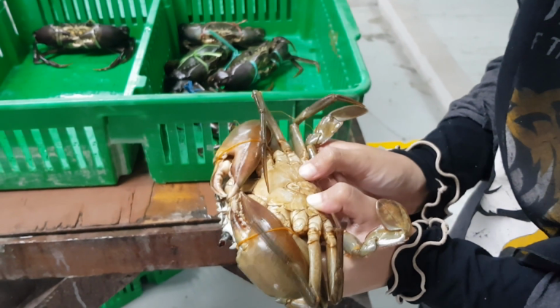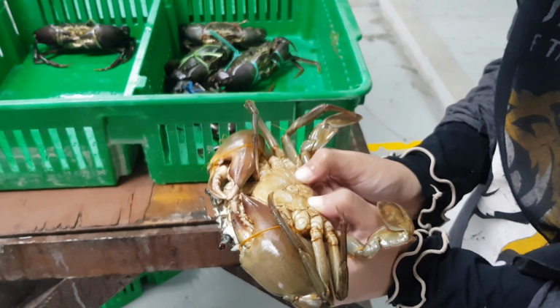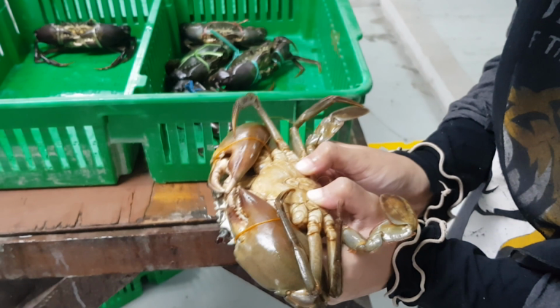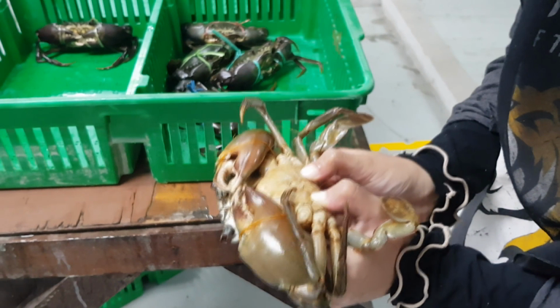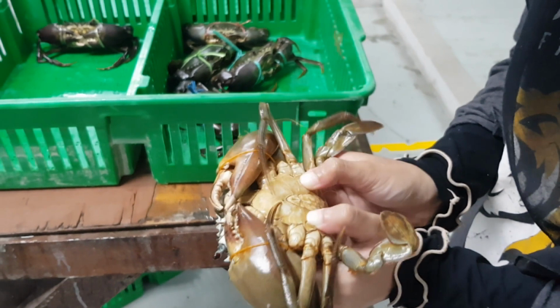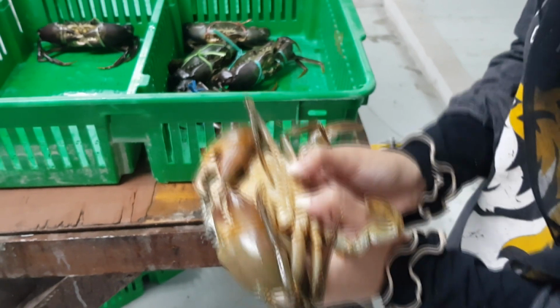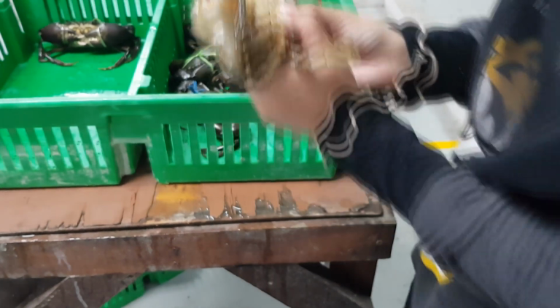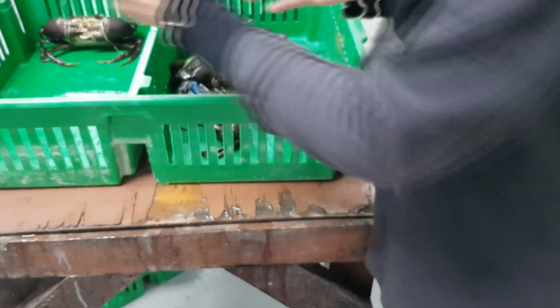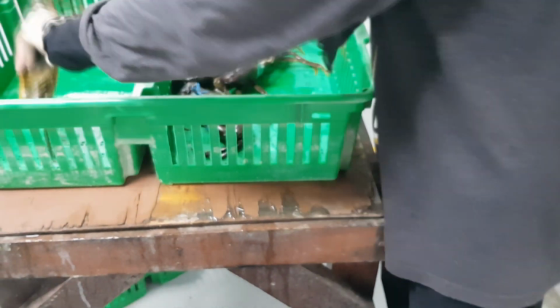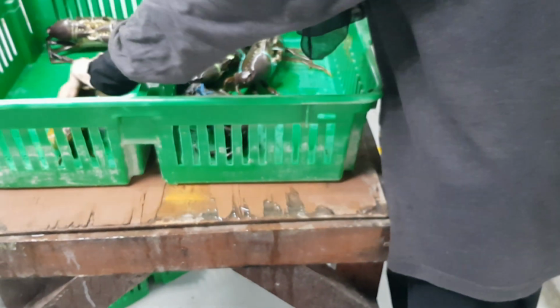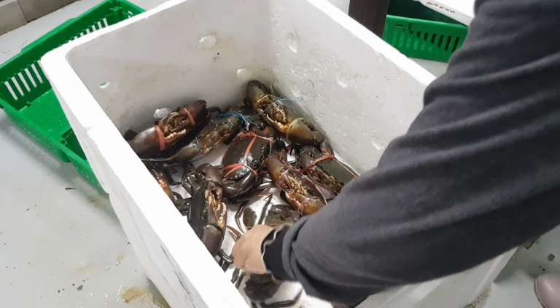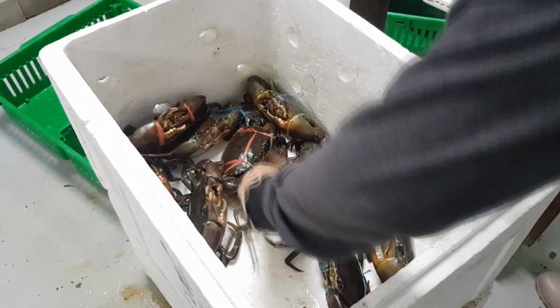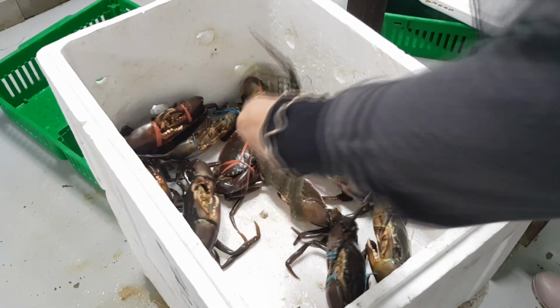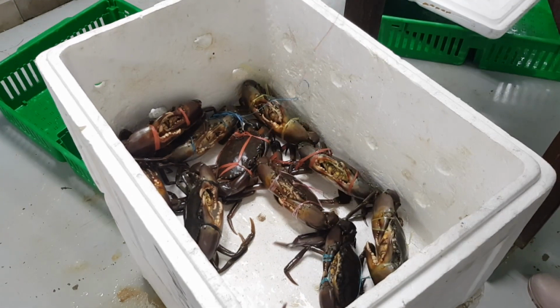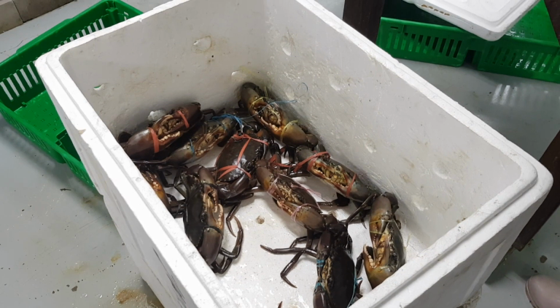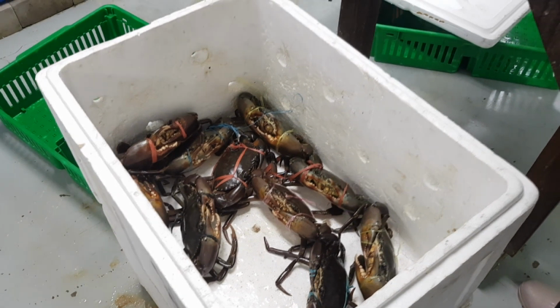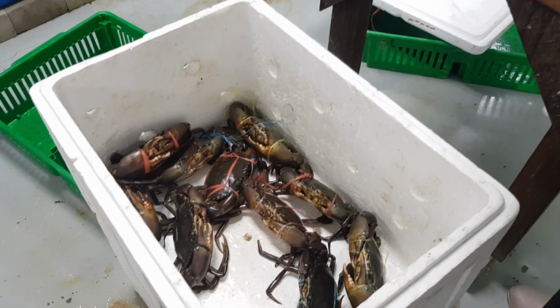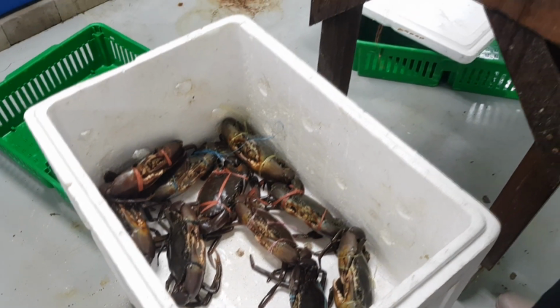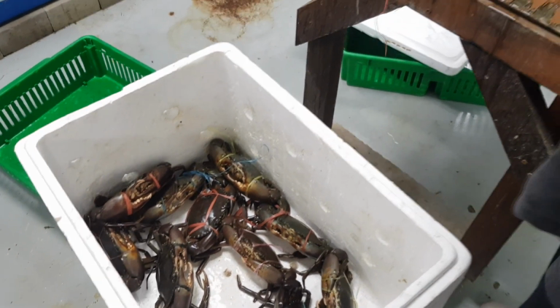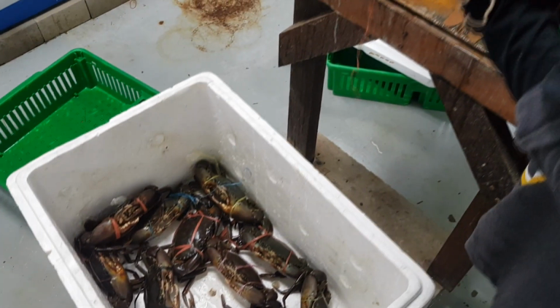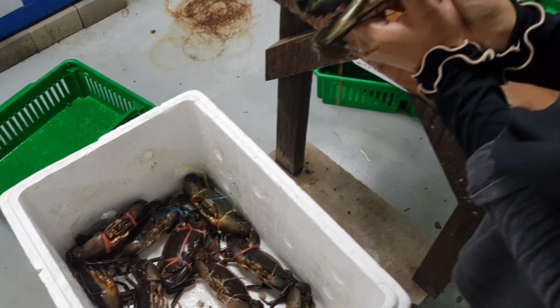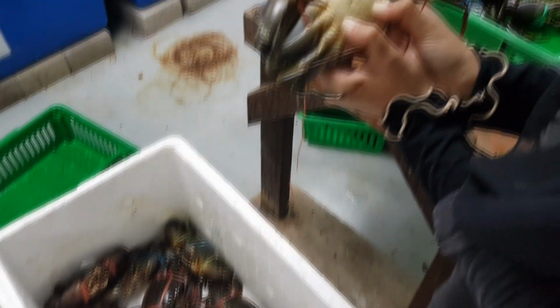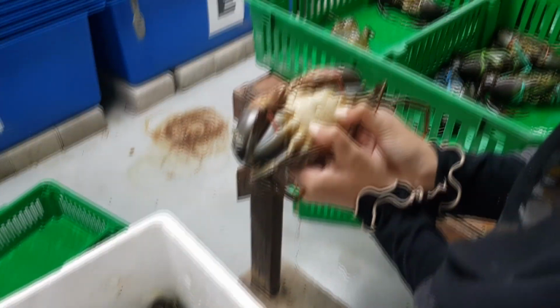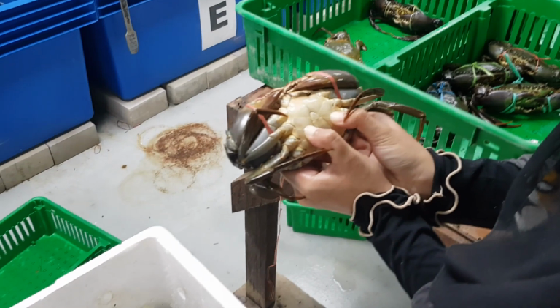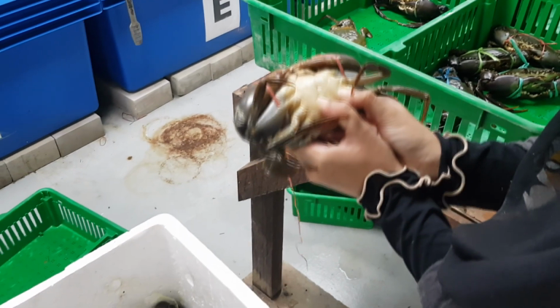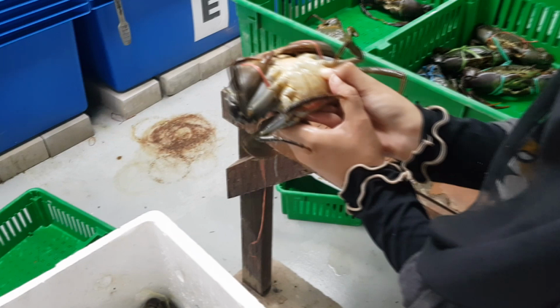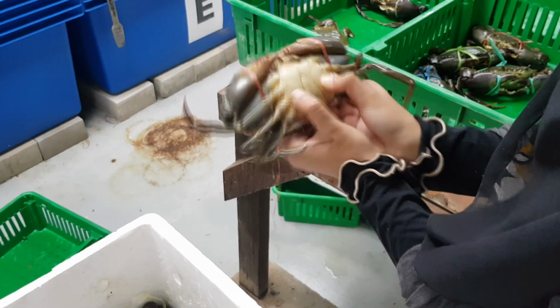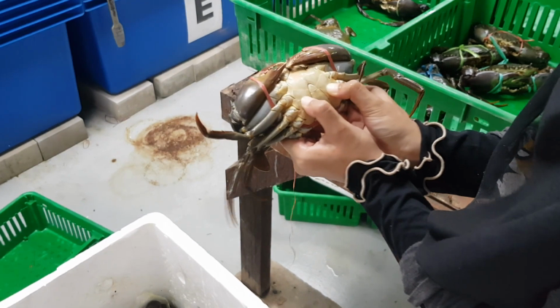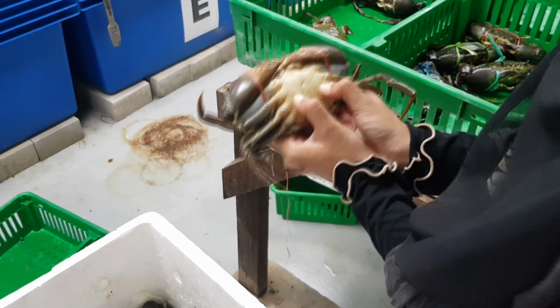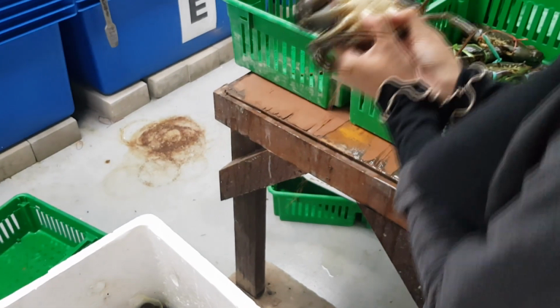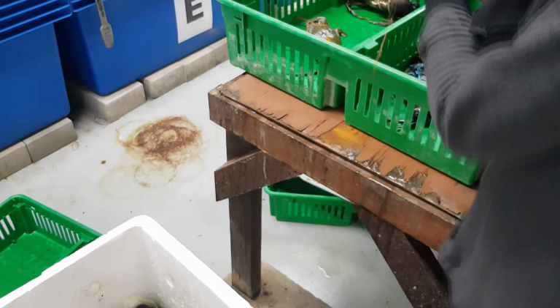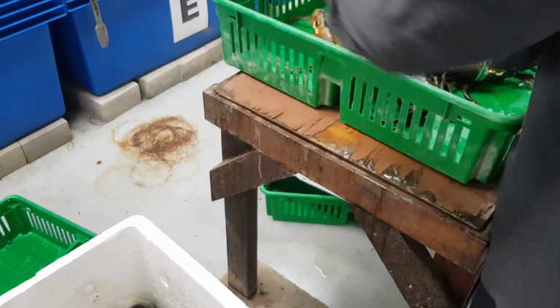This is the grading process where they press on the second carapace. This grading process is required to be performed on all the crabs that are going into the system. So we first pick up the crabs and sort them accordingly.